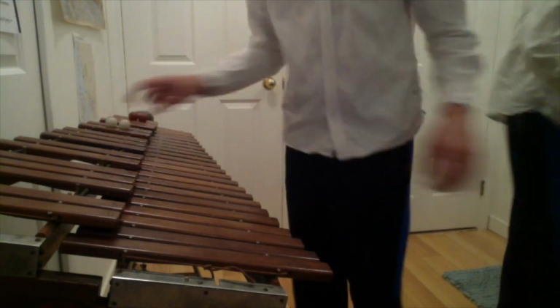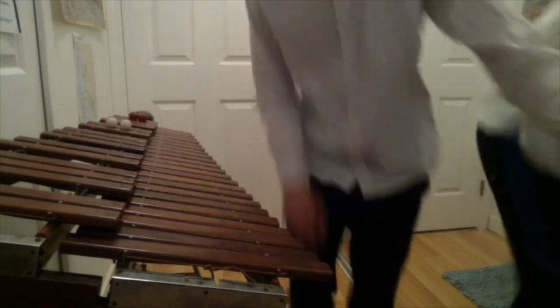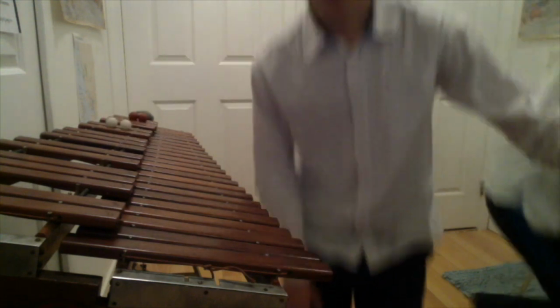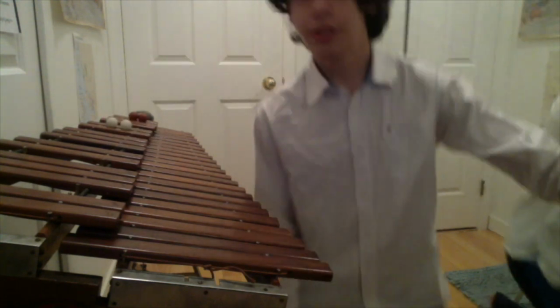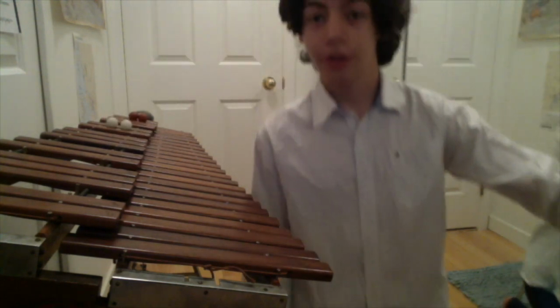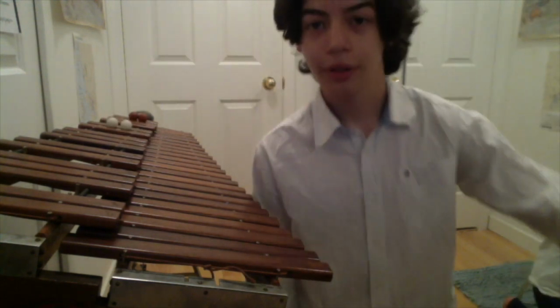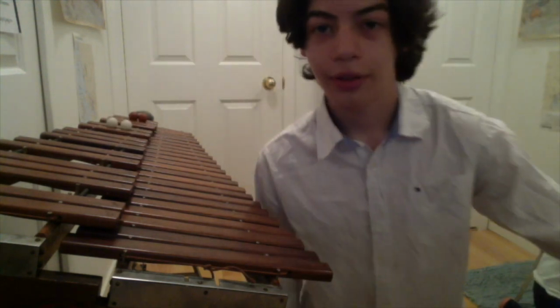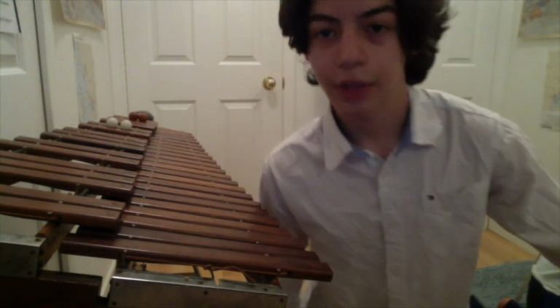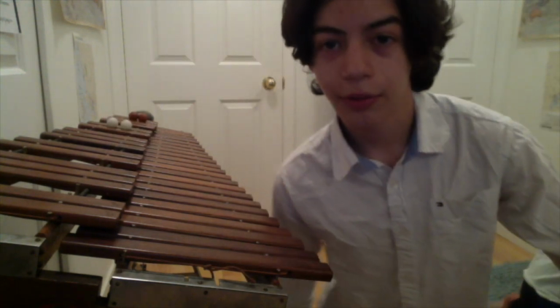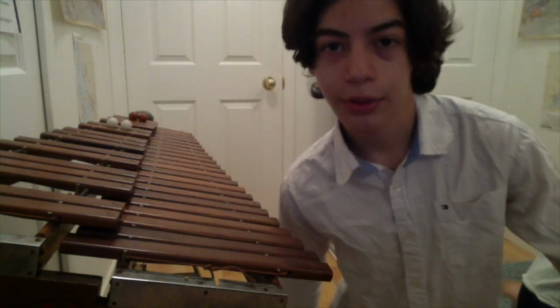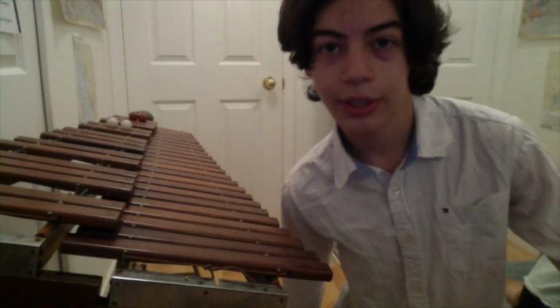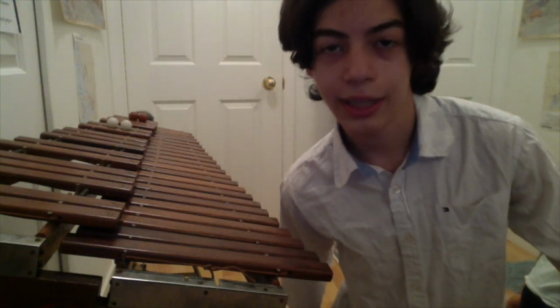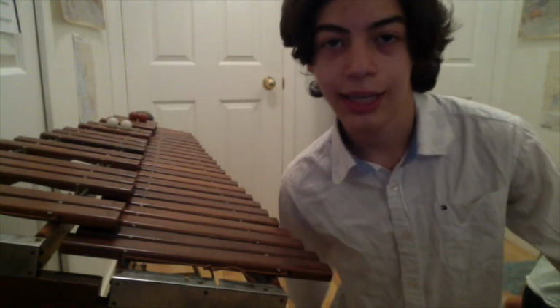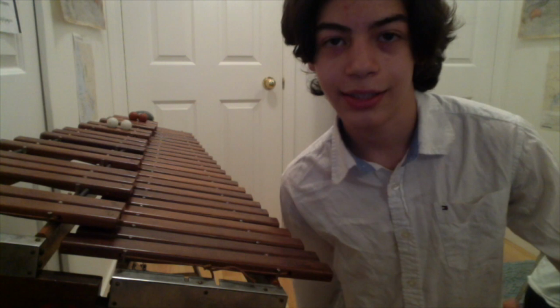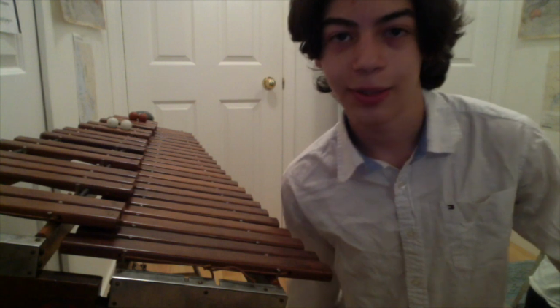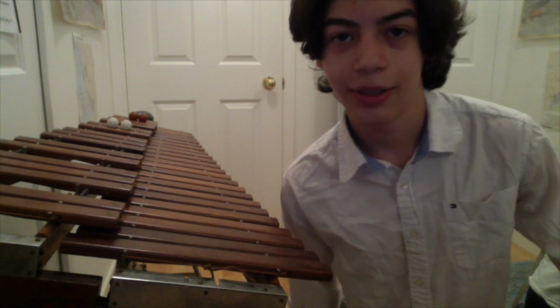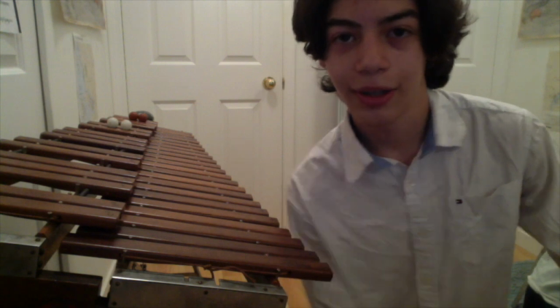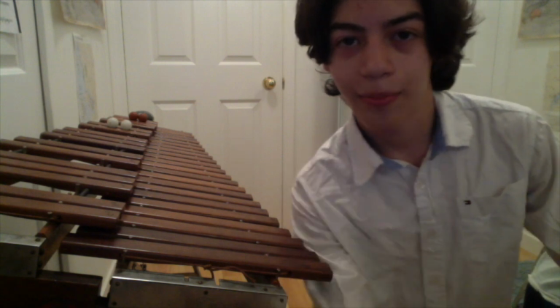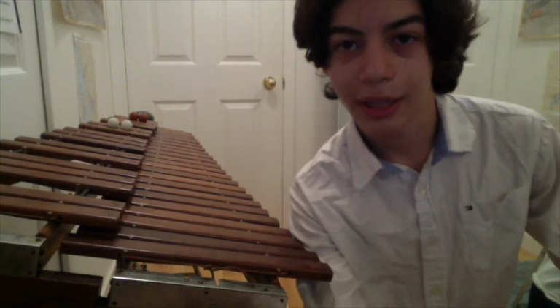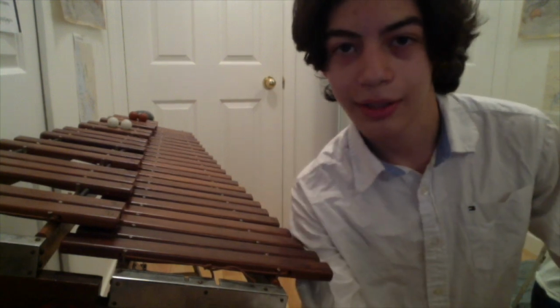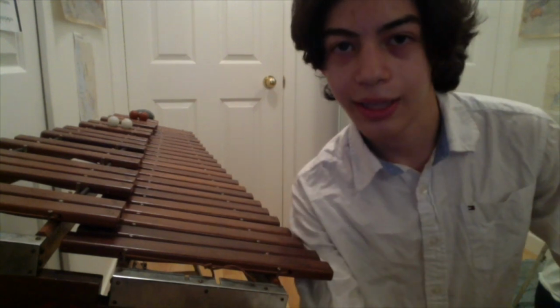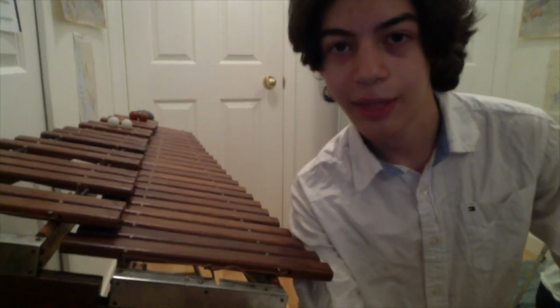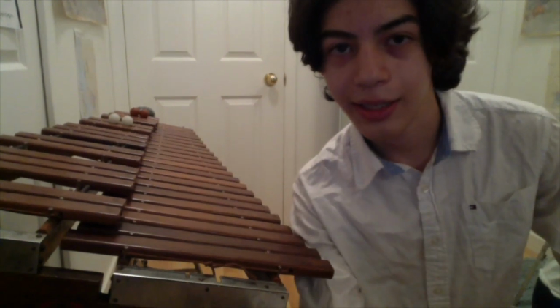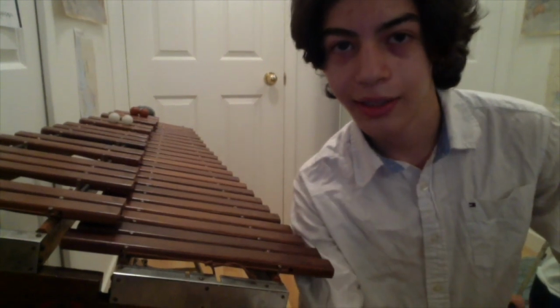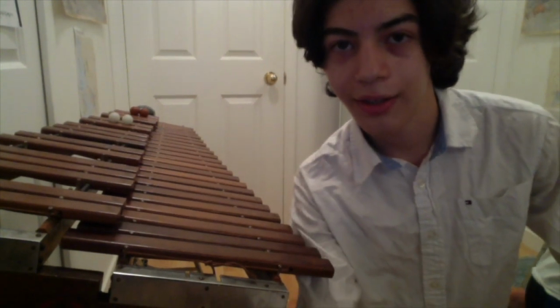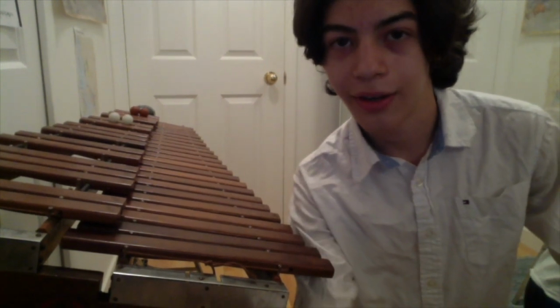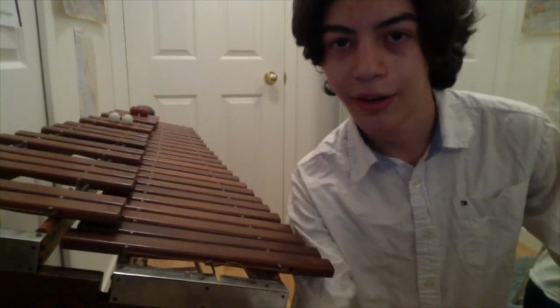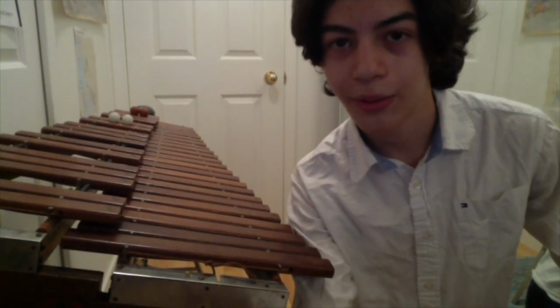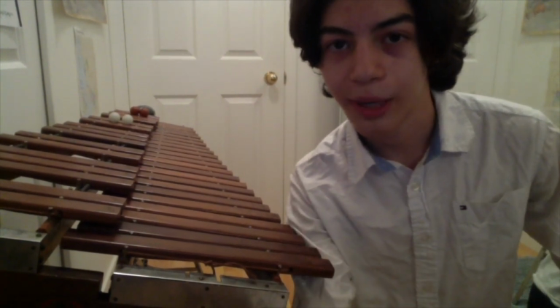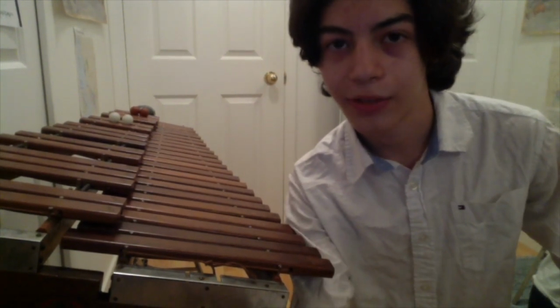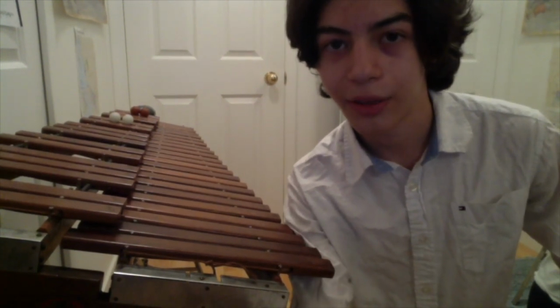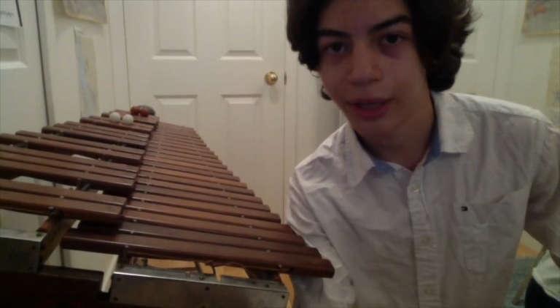Did you know that the xylophone was originally a jazz instrument? Because it can be easily heard on the old wax vinyl records.